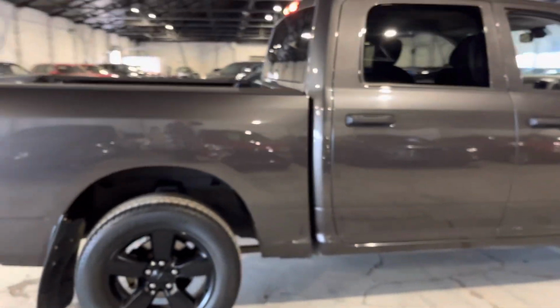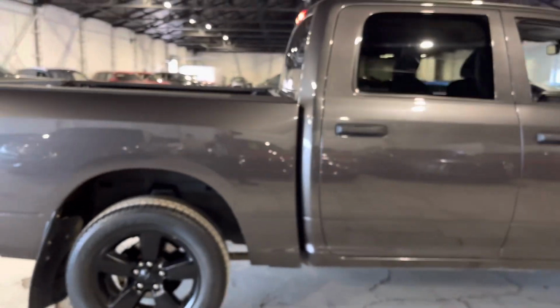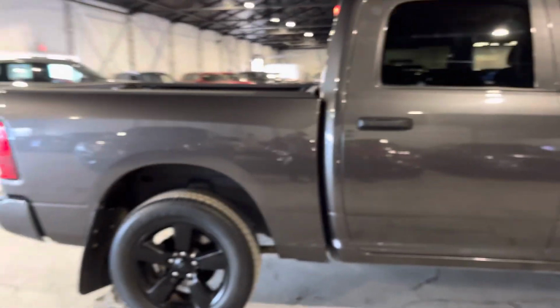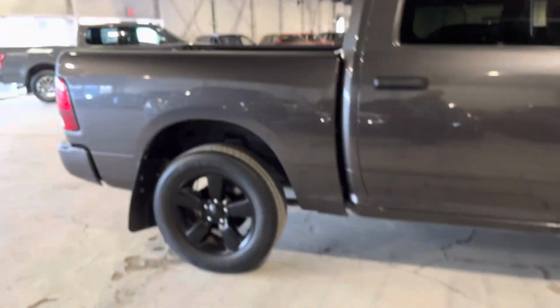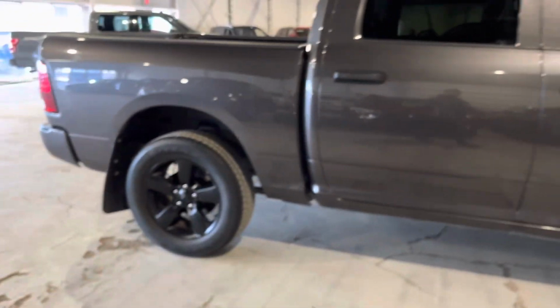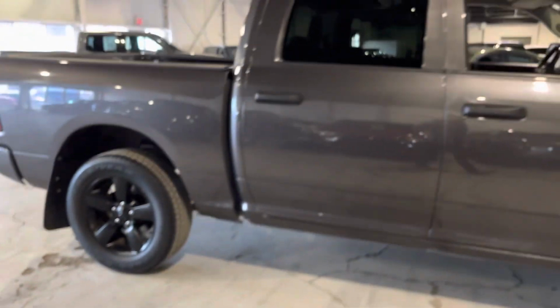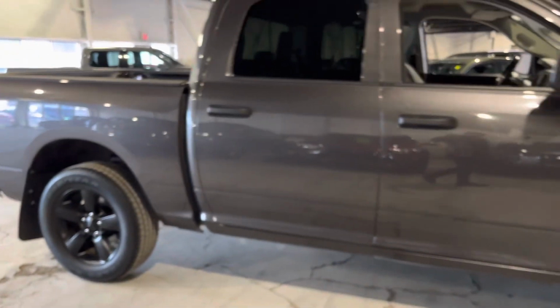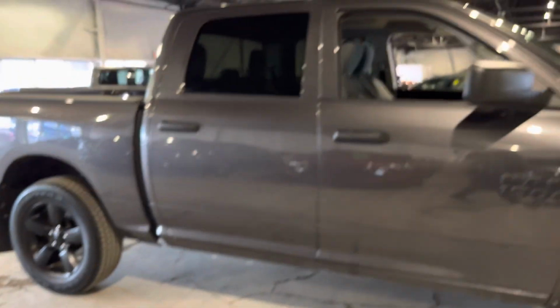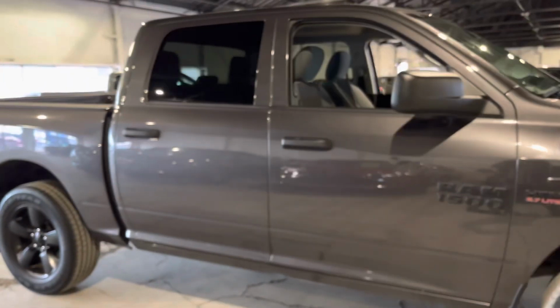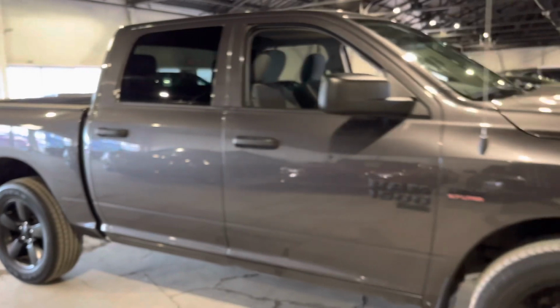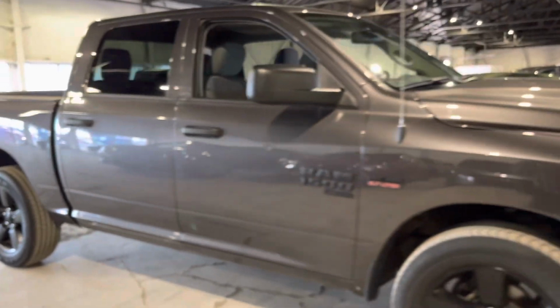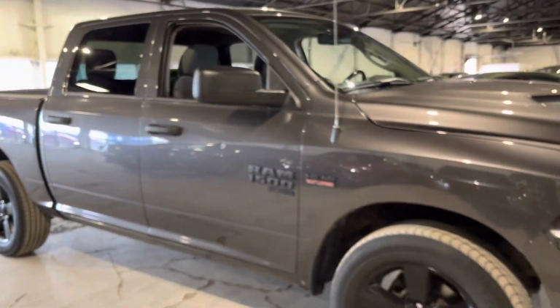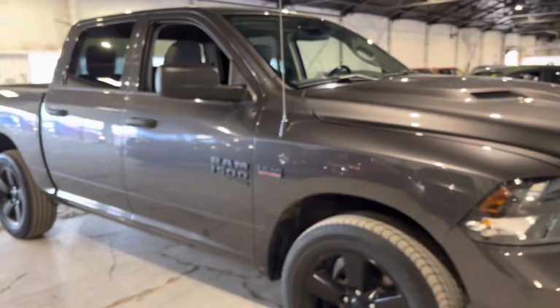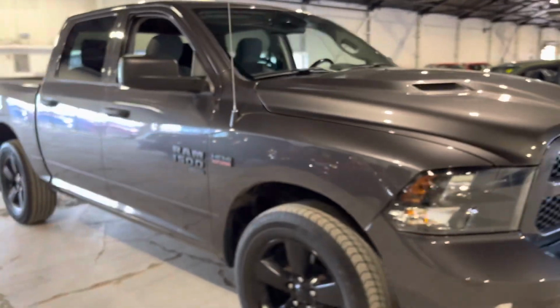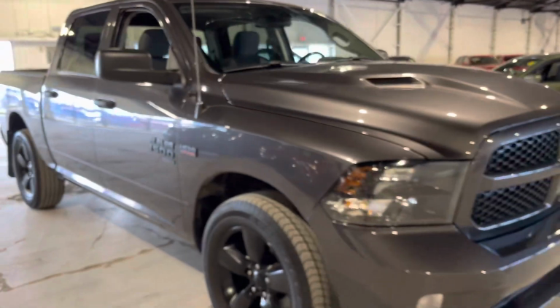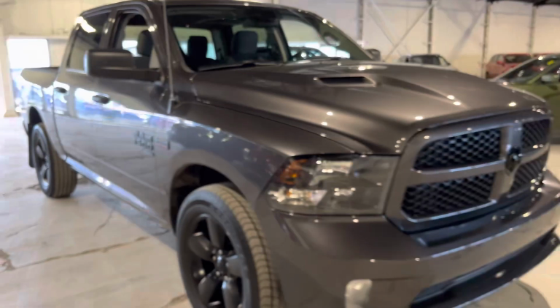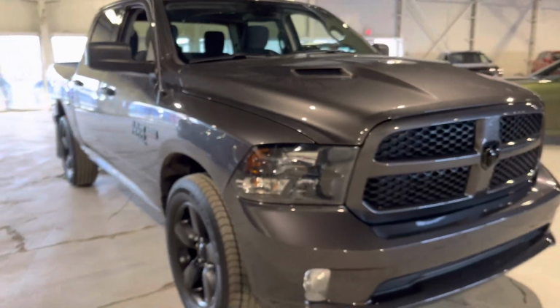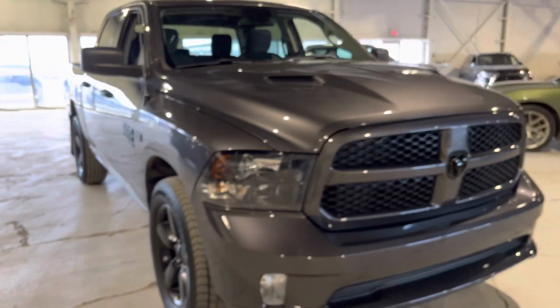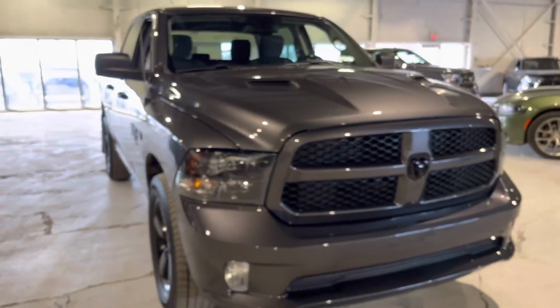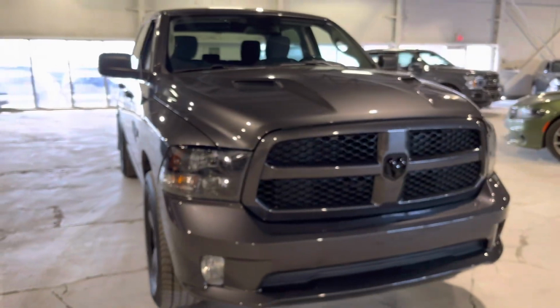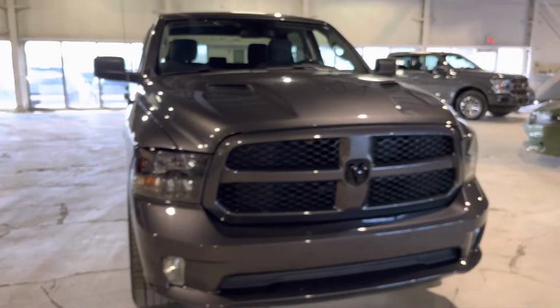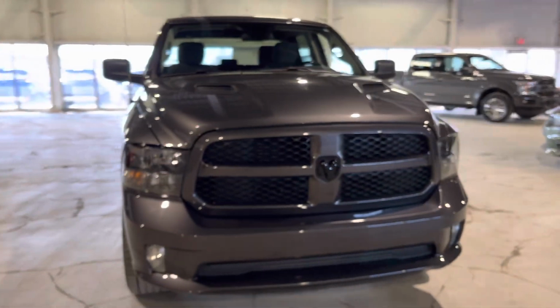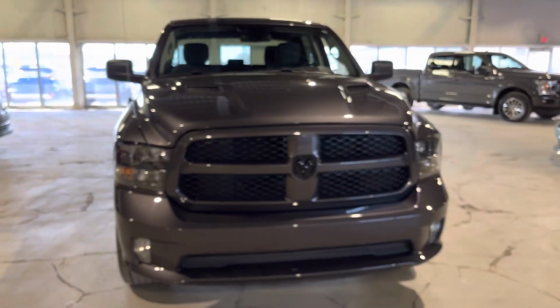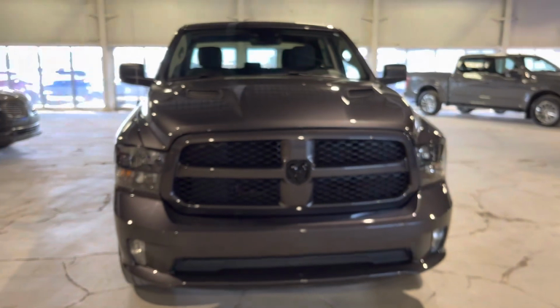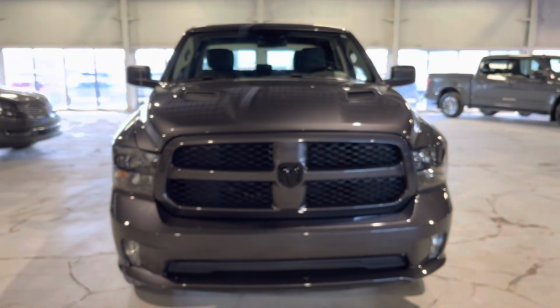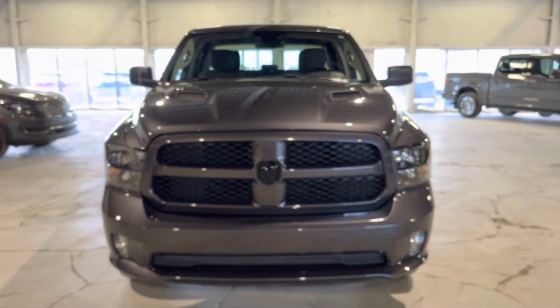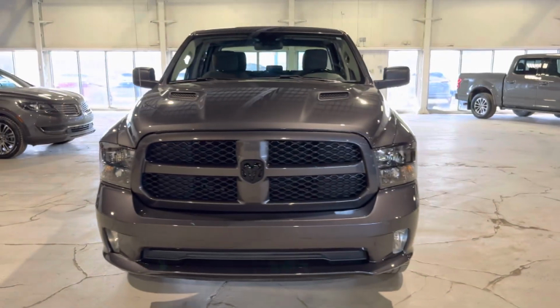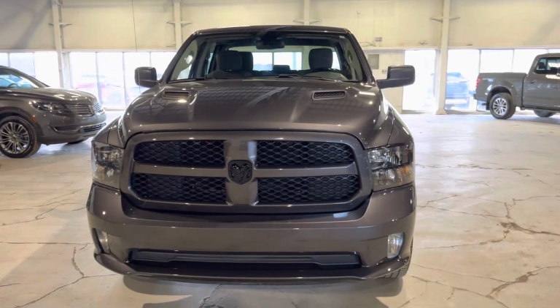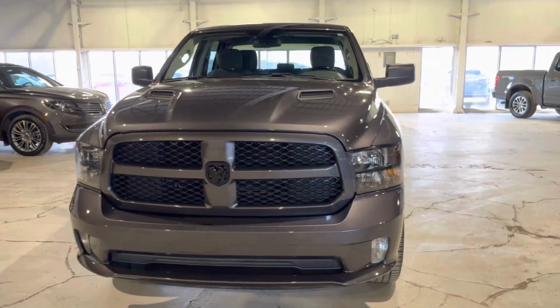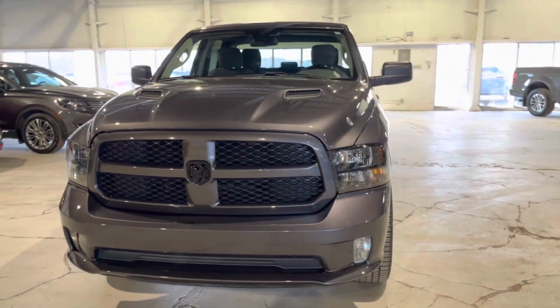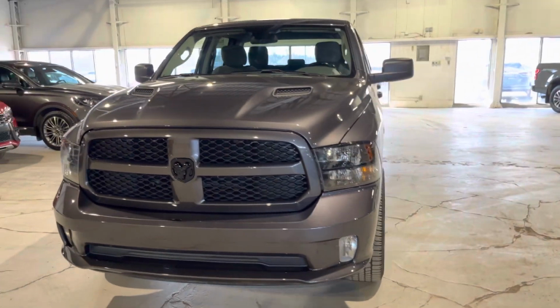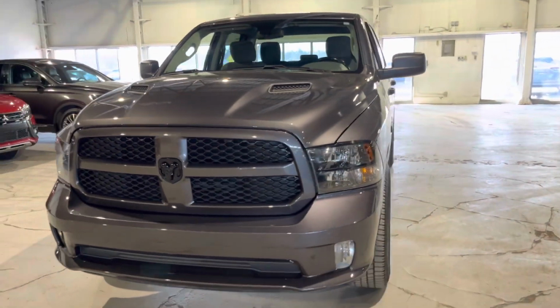If you'd like to come check it out in person, feel free to reach out through phone, text, or email if you have any questions. Again, this is Jay with Northside Mitsubishi — thanks for watching.